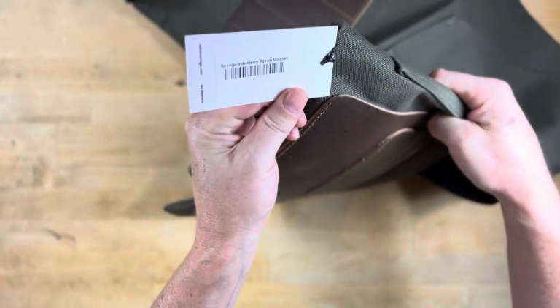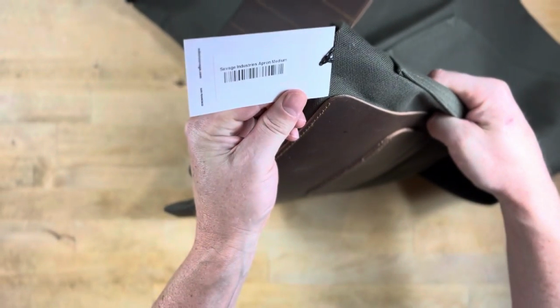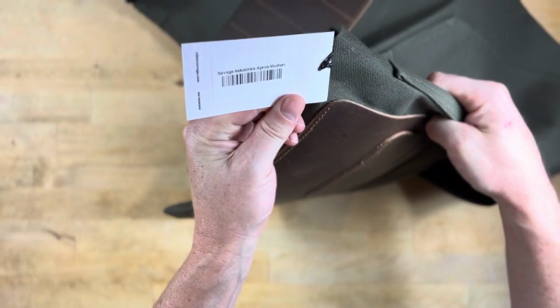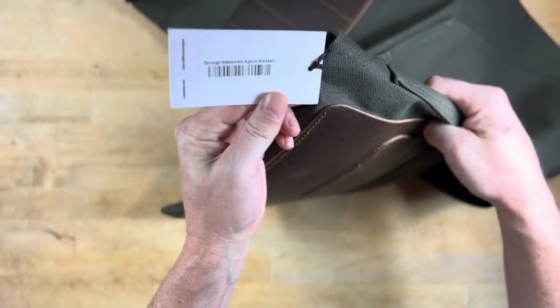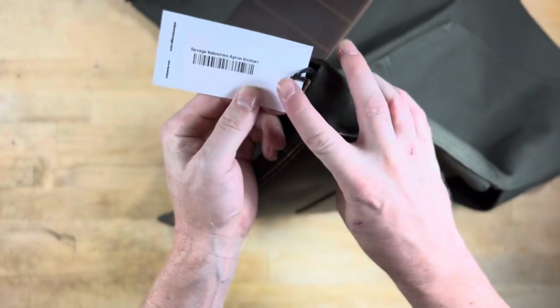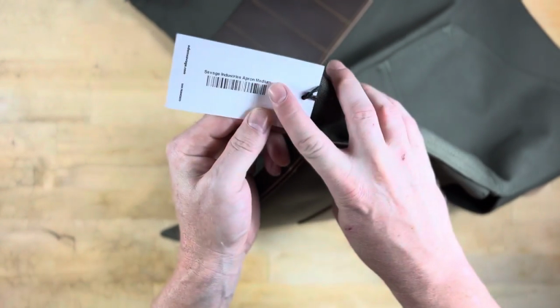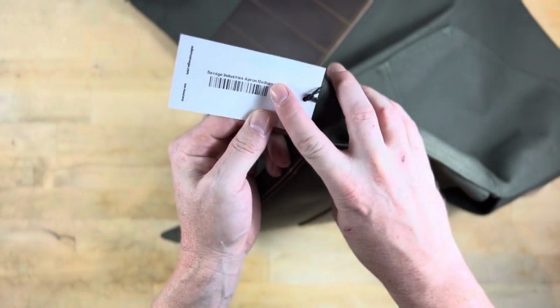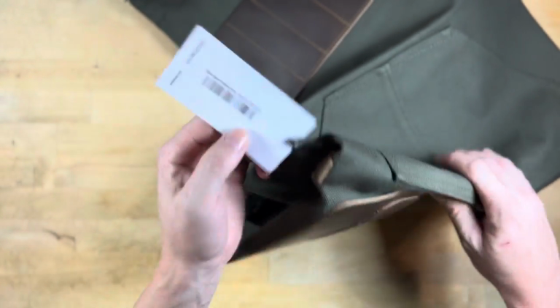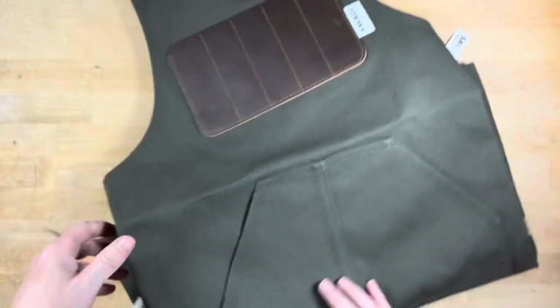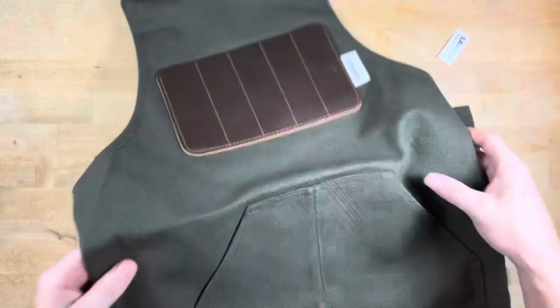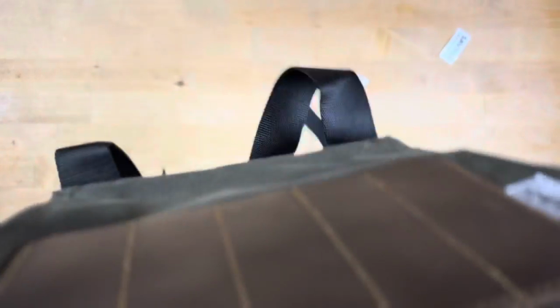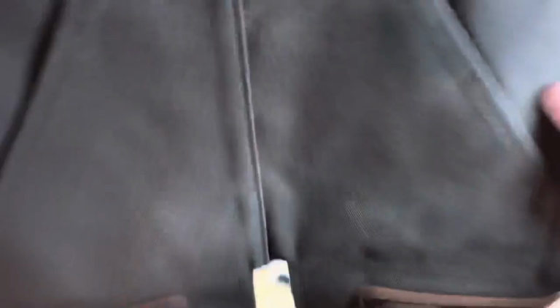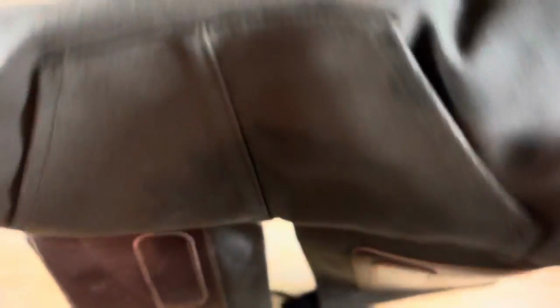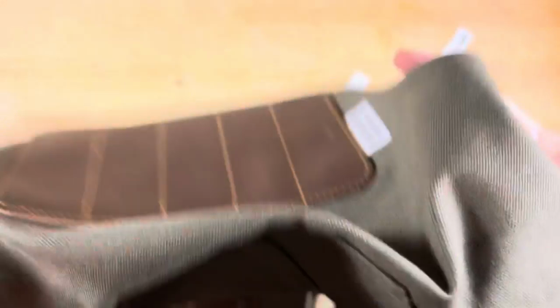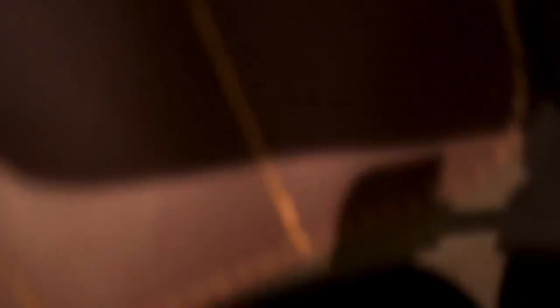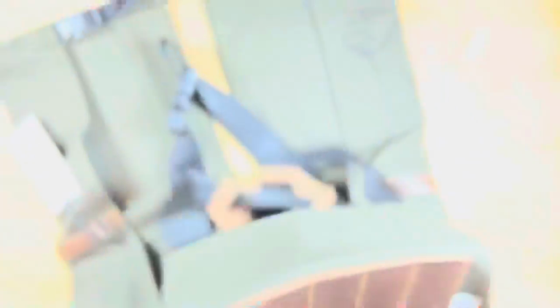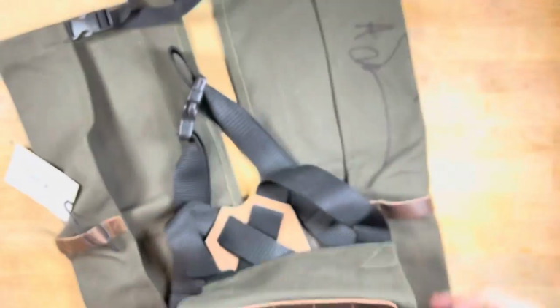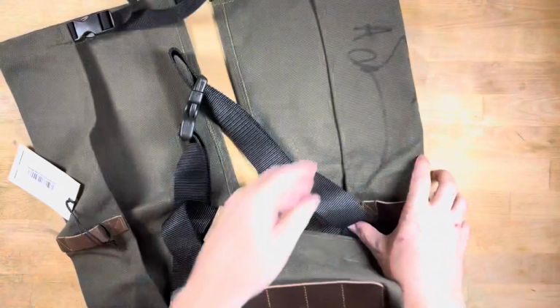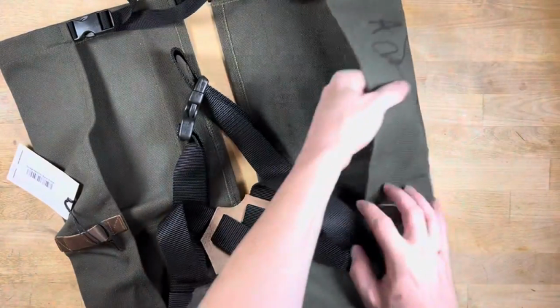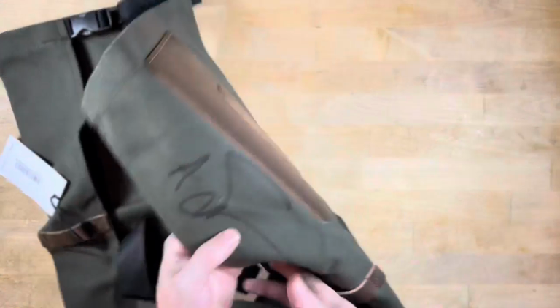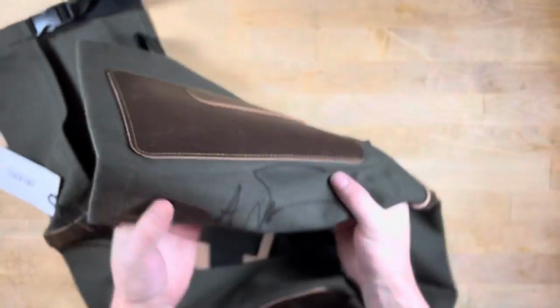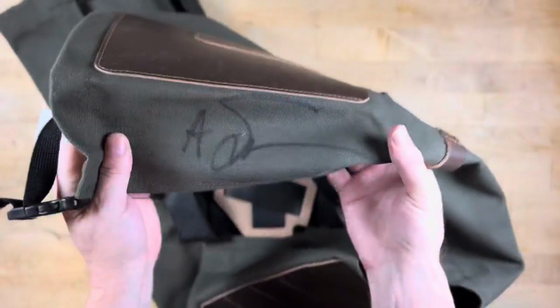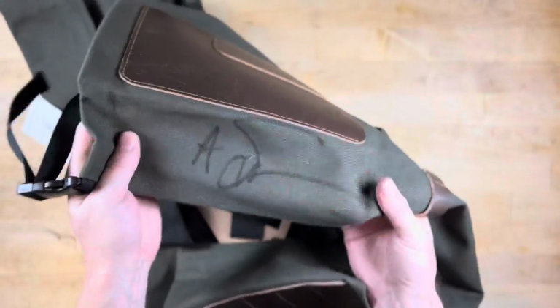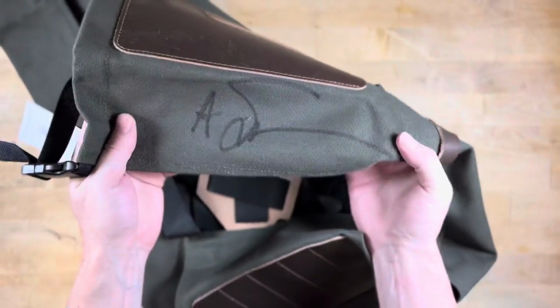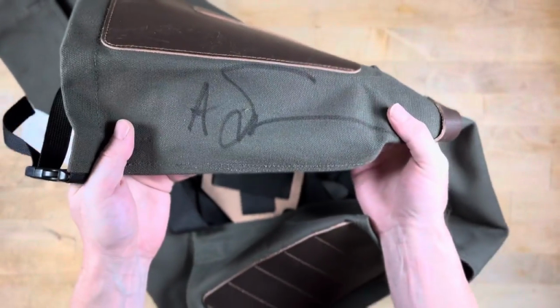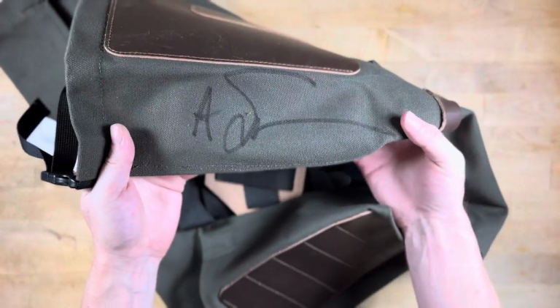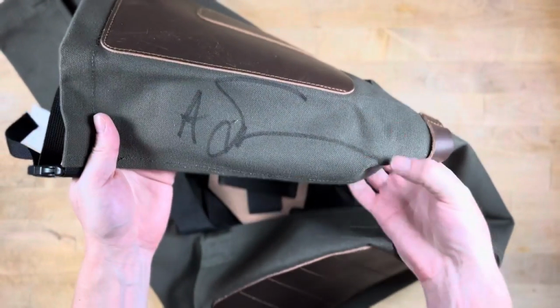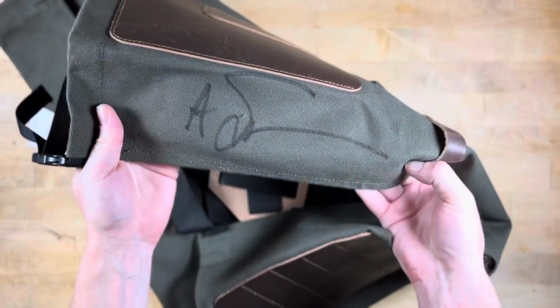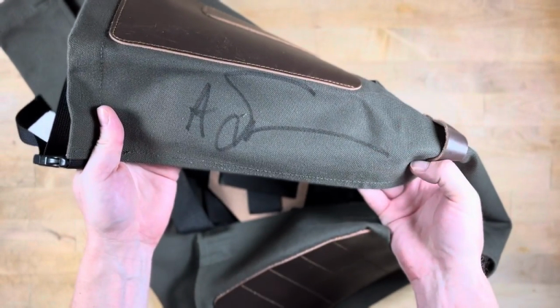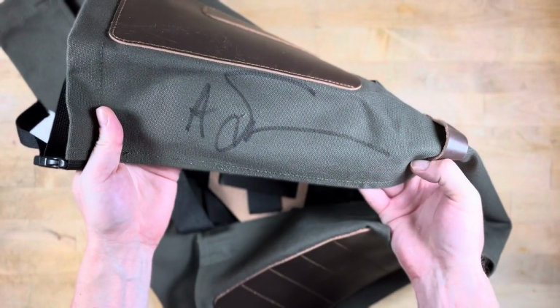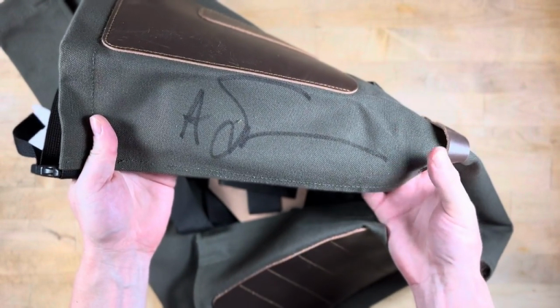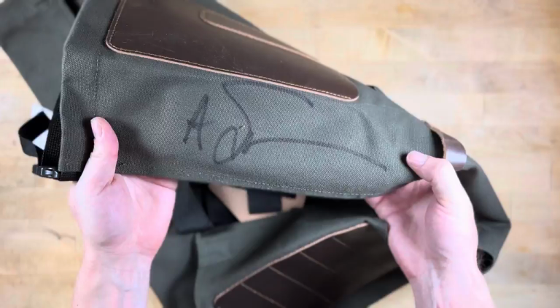I don't know if it says anywhere — yep, there it is: medium. And you do have the option to also get it signed. So there we are with the signature.